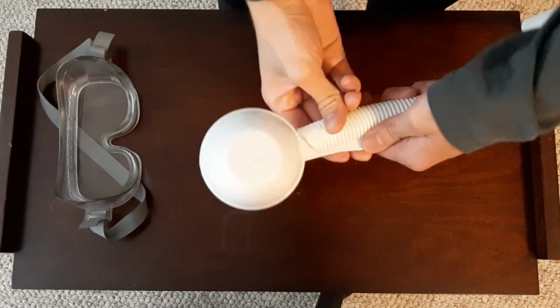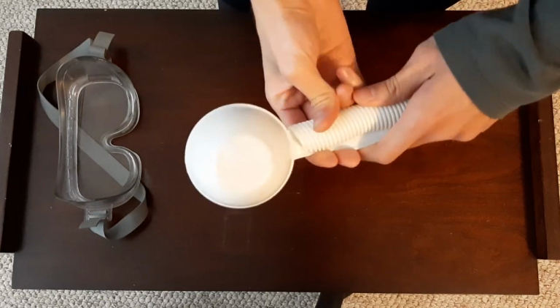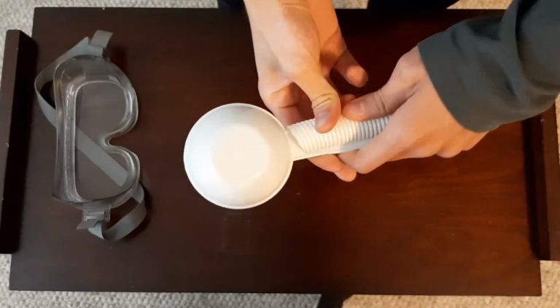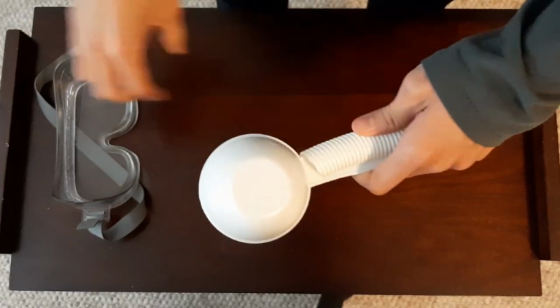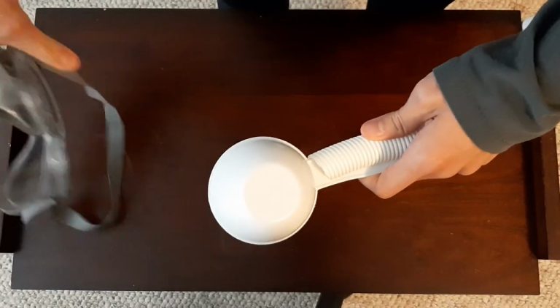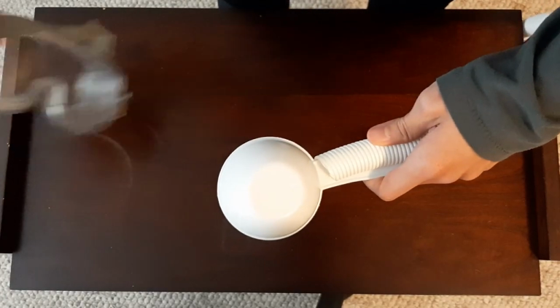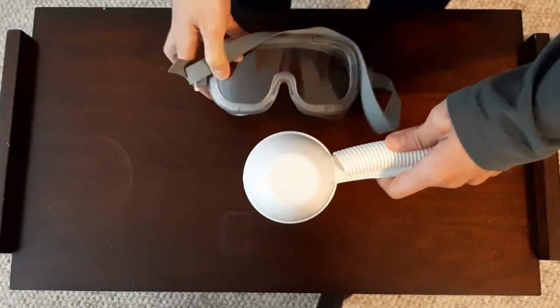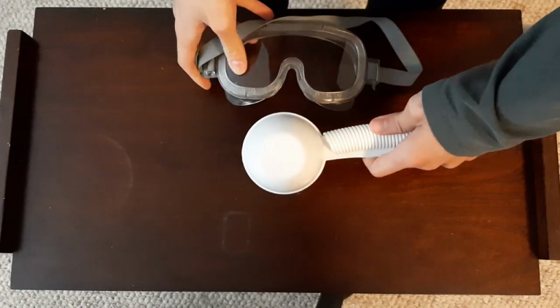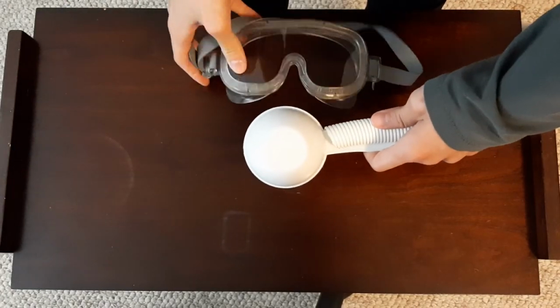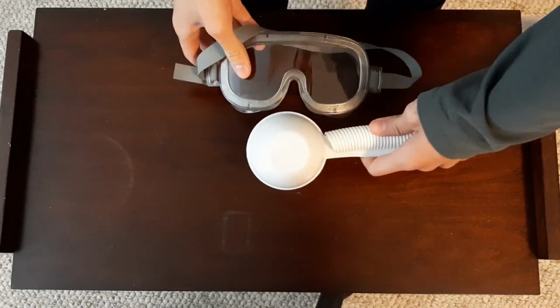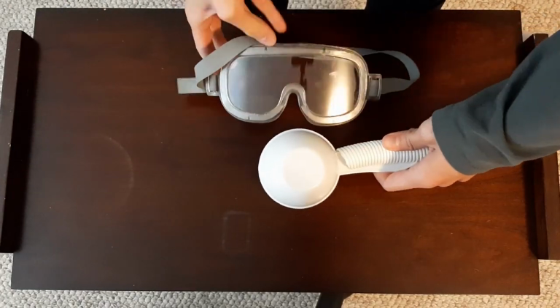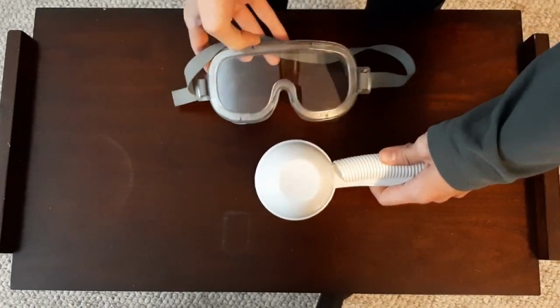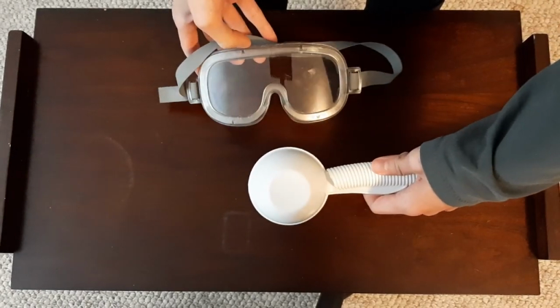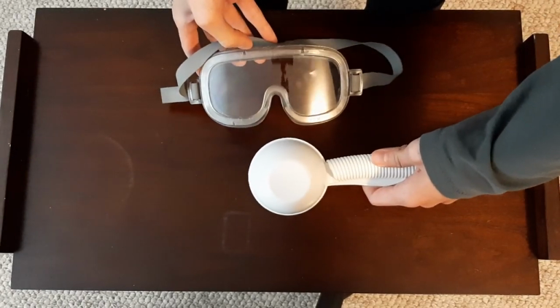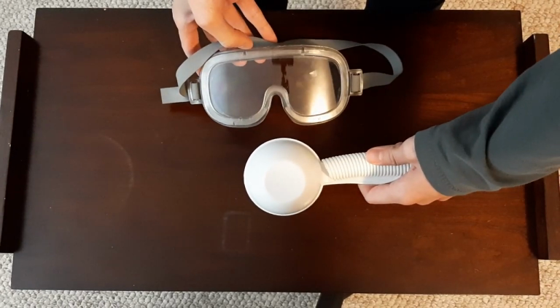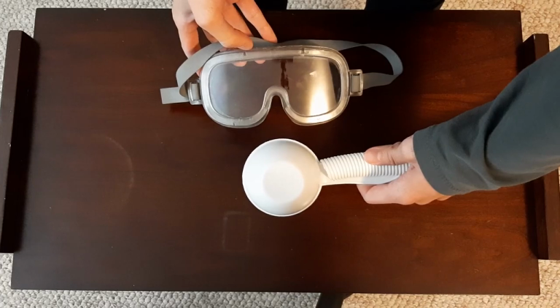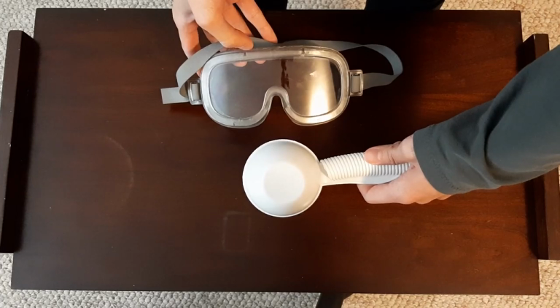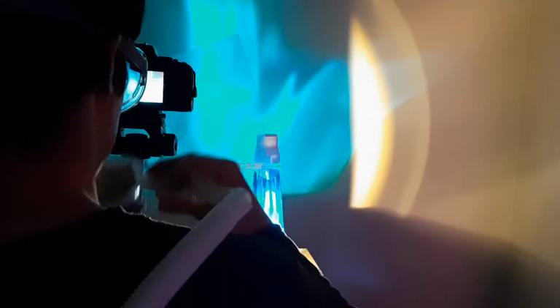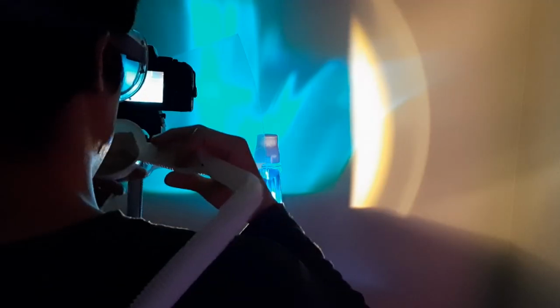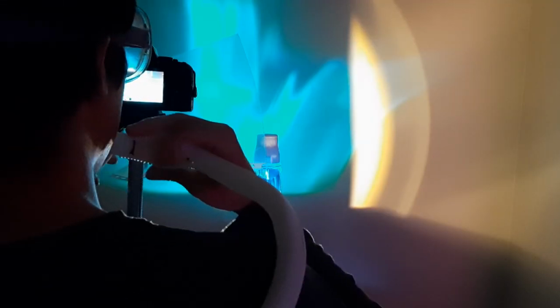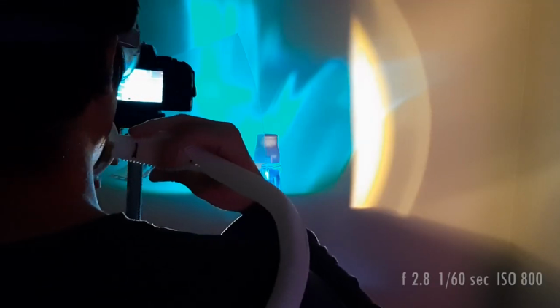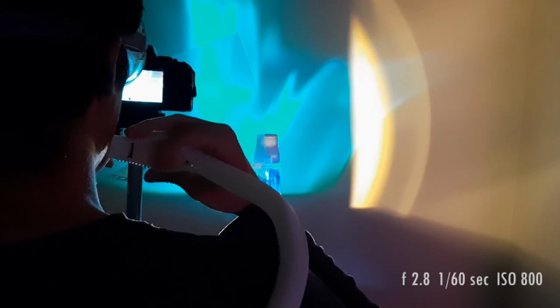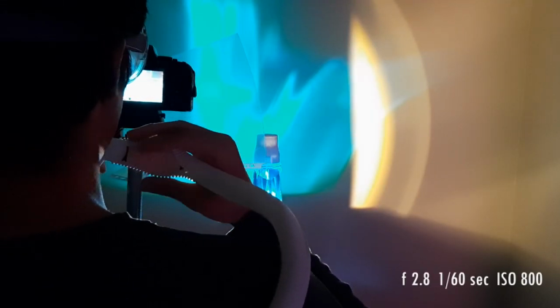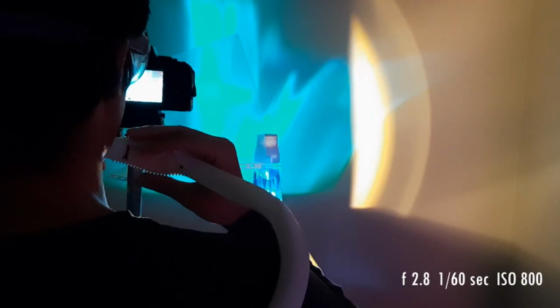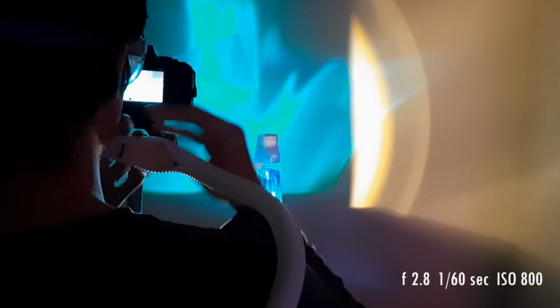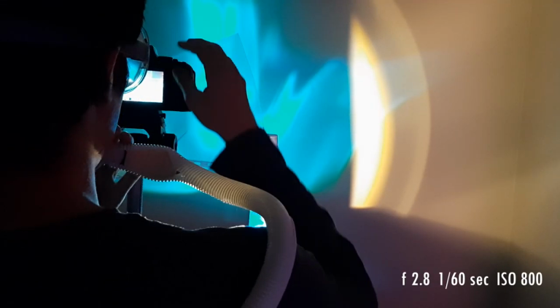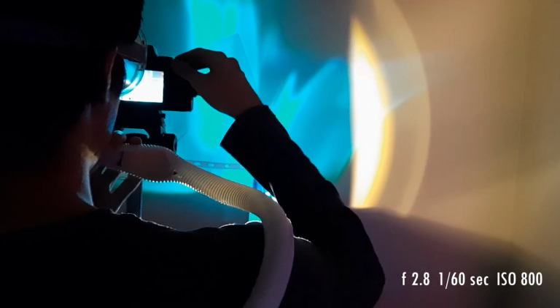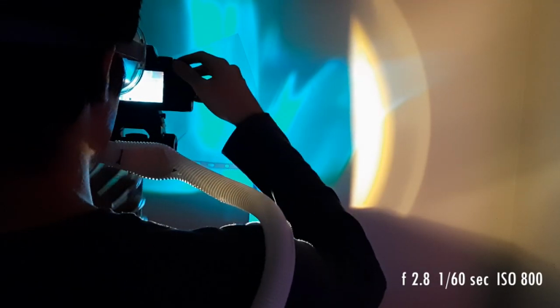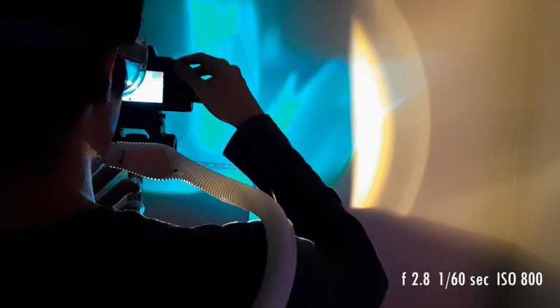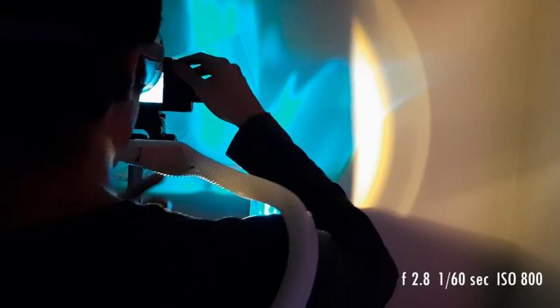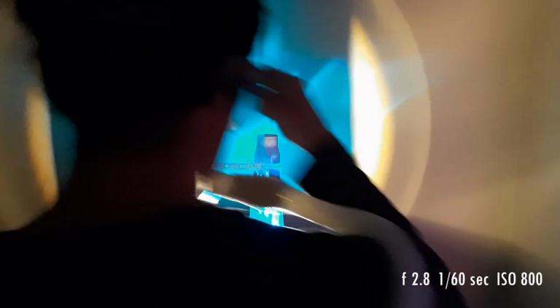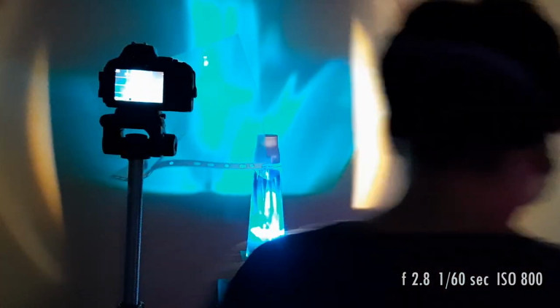I'll be using some chemistry lab goggles from my university days, along with a measuring cup and some wire piping. Put your camera up on a tripod, set a timer on your shutter, and take the shot.